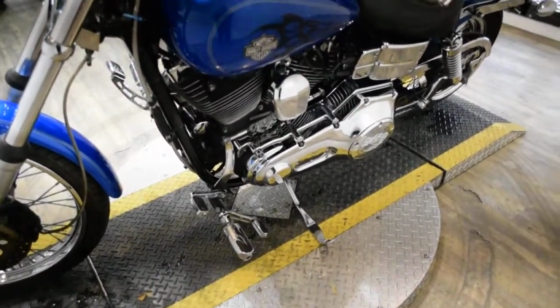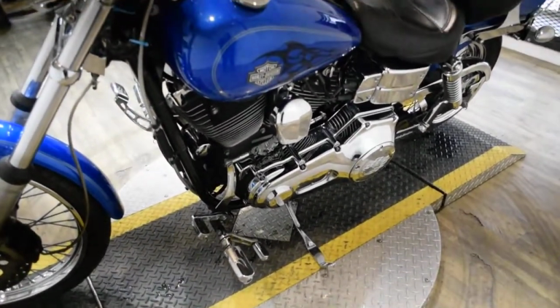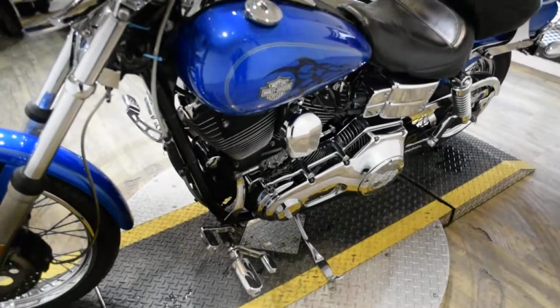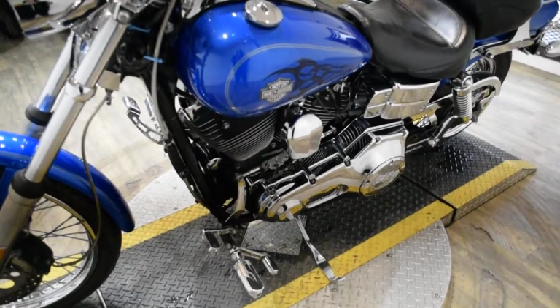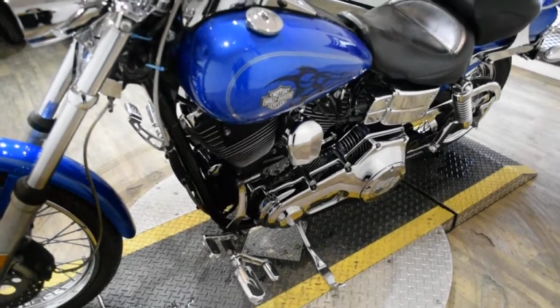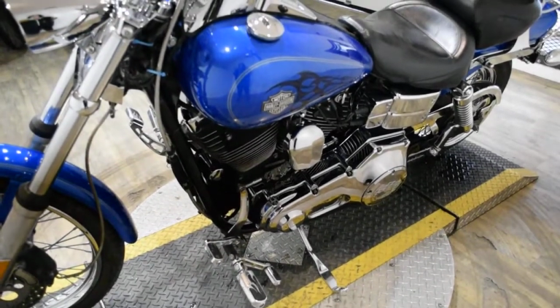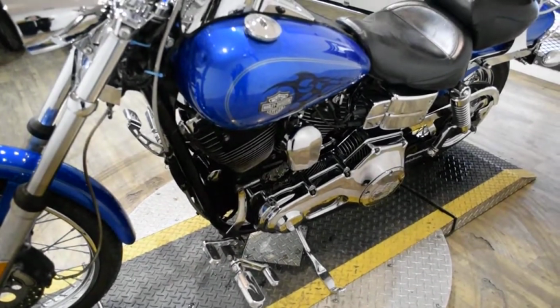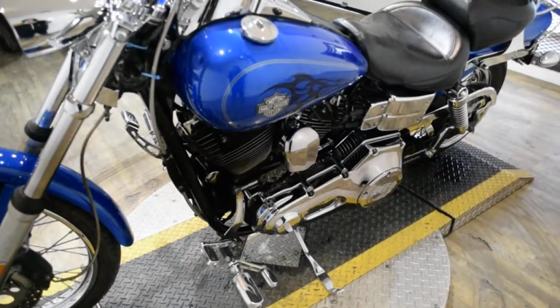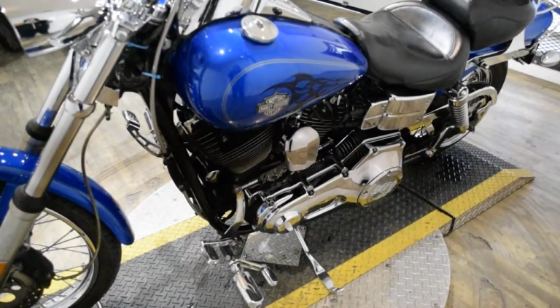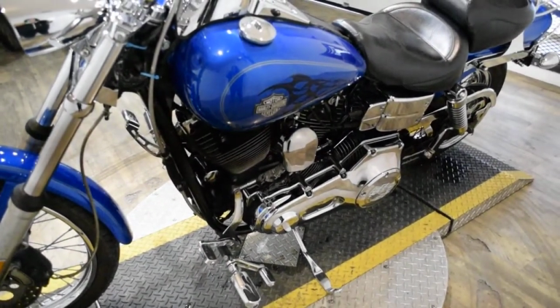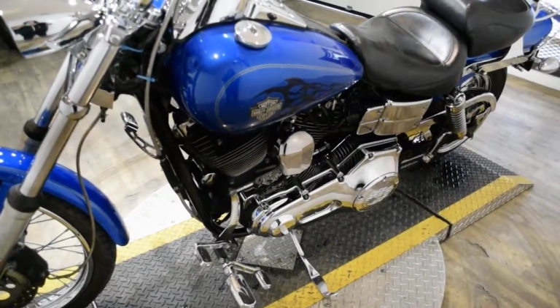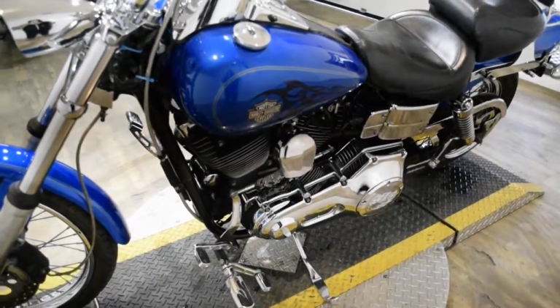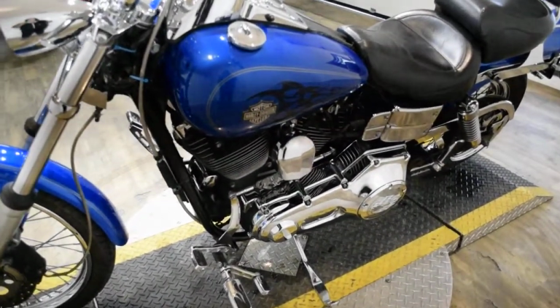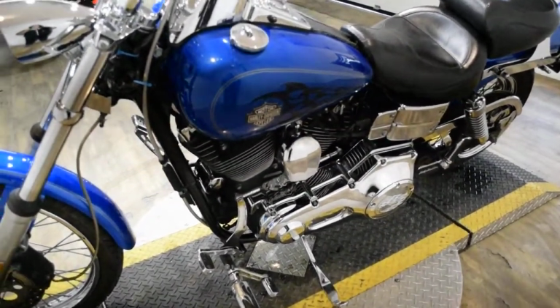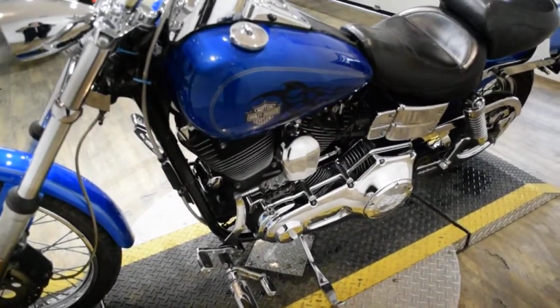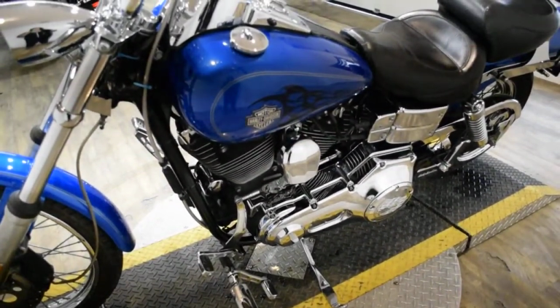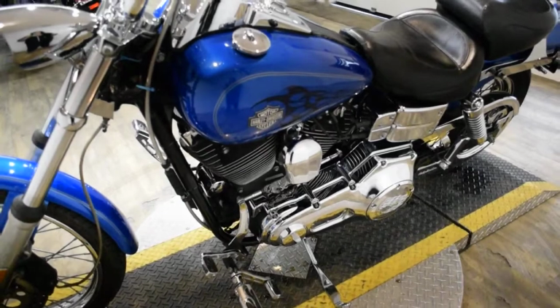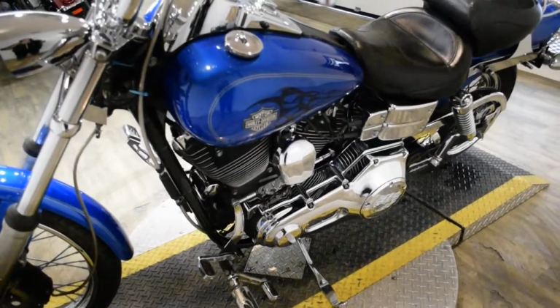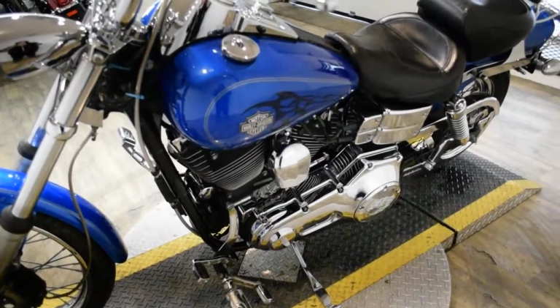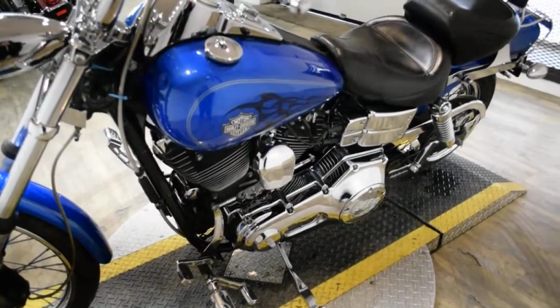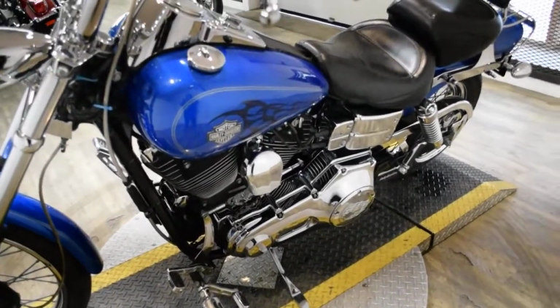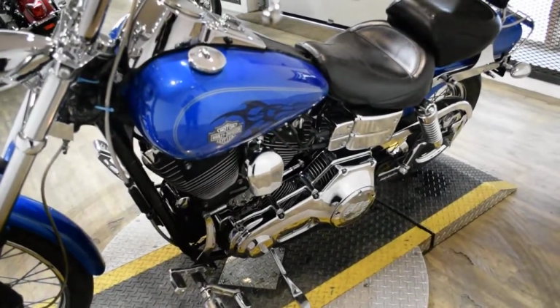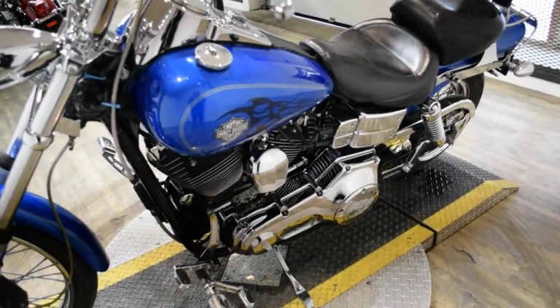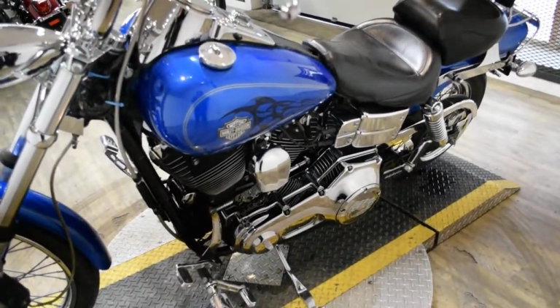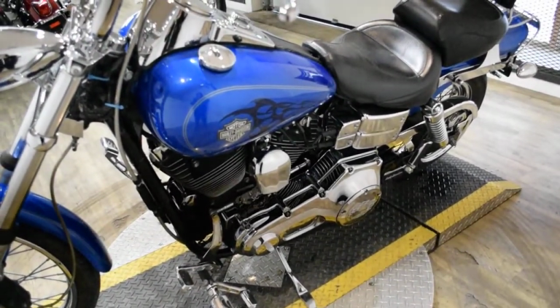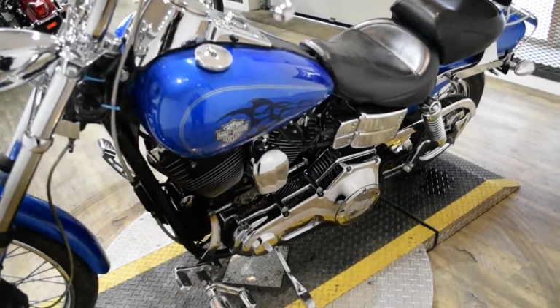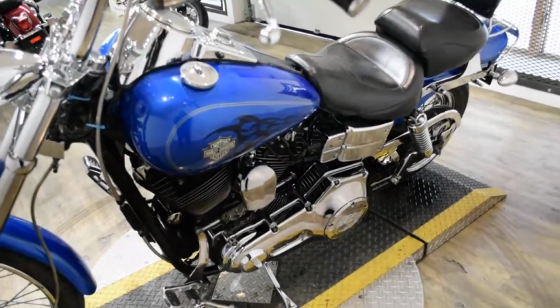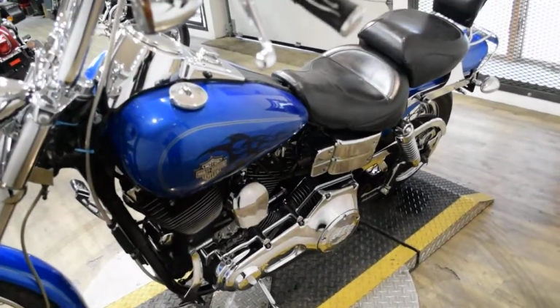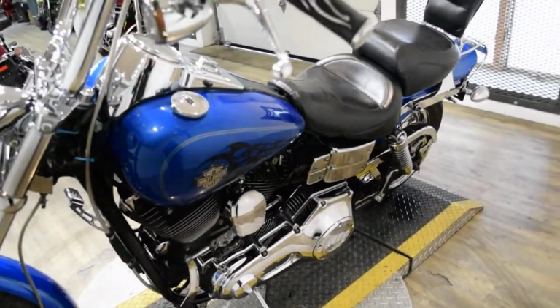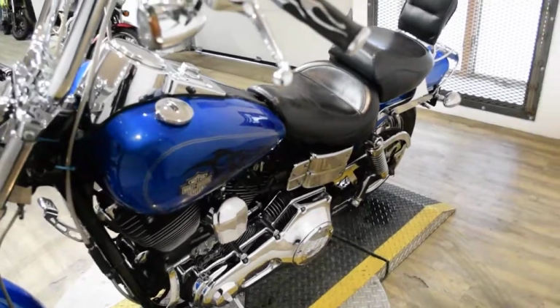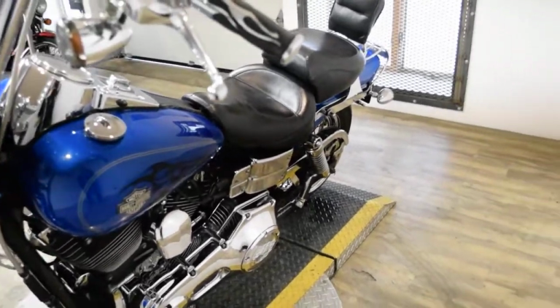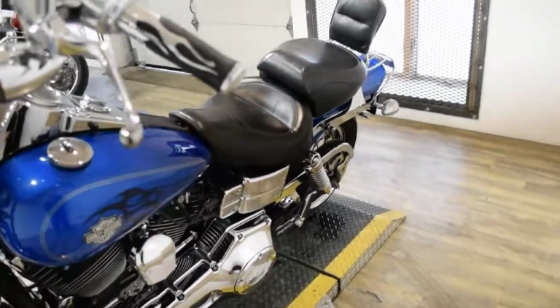It also has 8 hangers, braided lines, an aftermarket air cleaner, chrome switches, chrome switch housings, a Mustang seat, Reinhardt pipes, a passenger backrest, and a luggage rack.